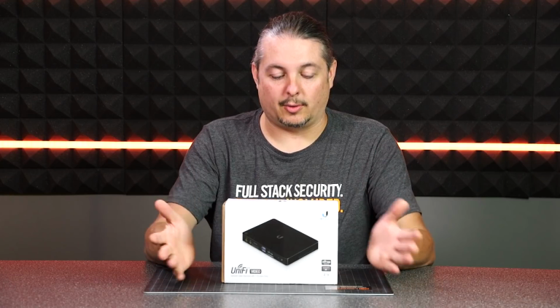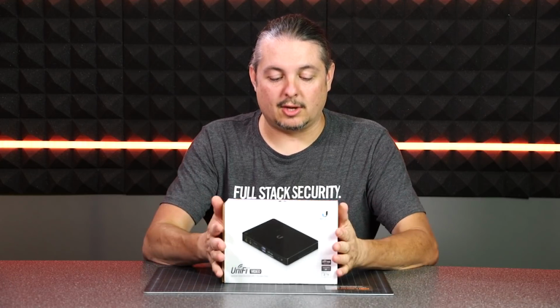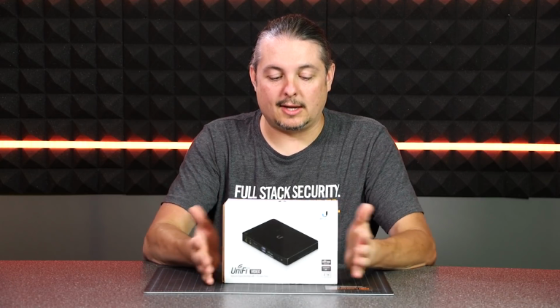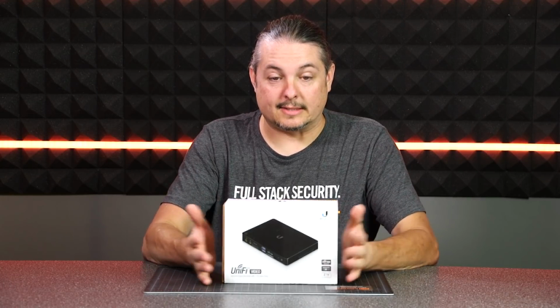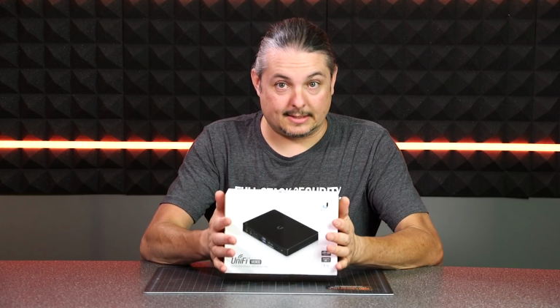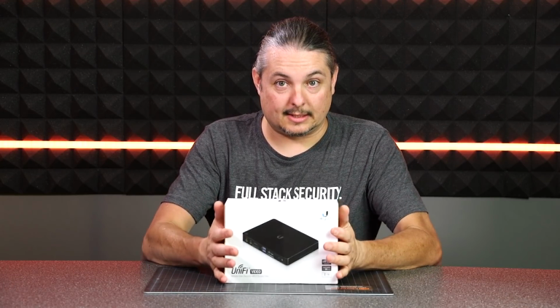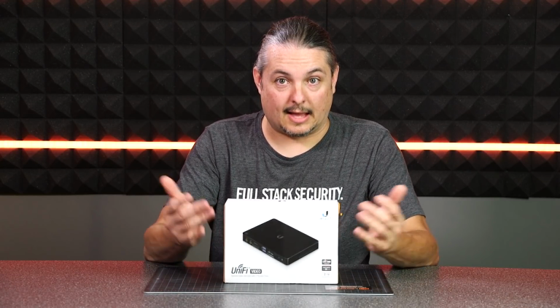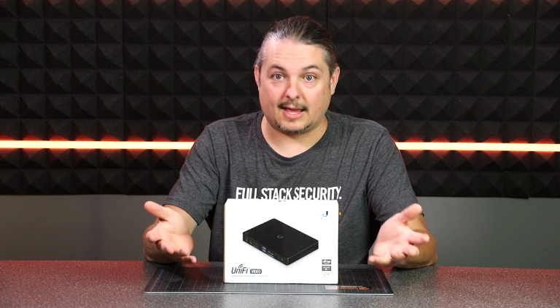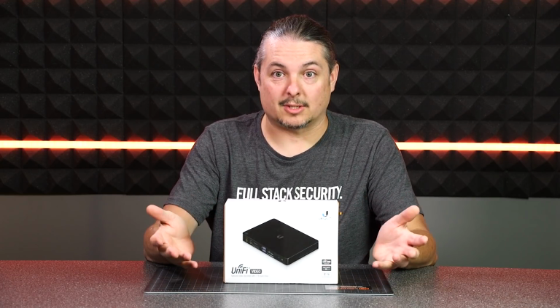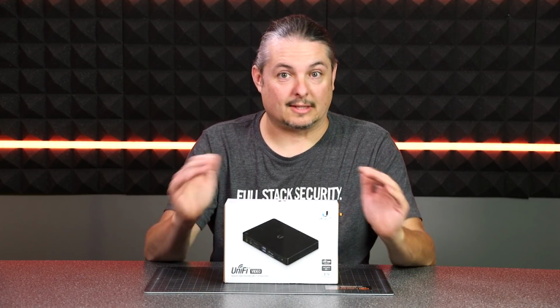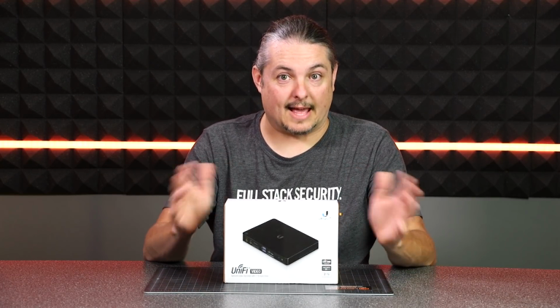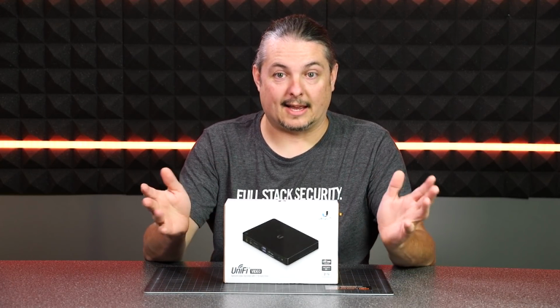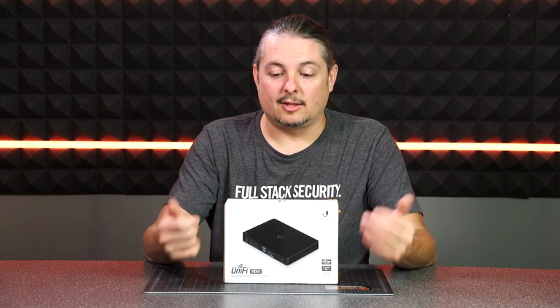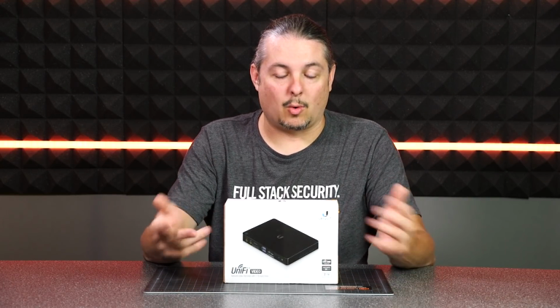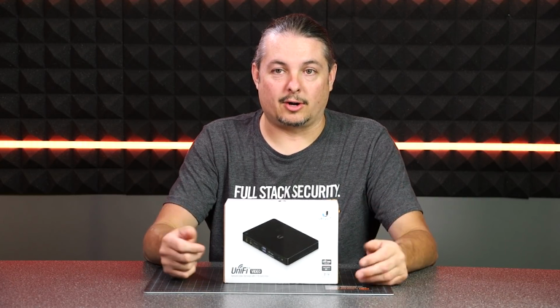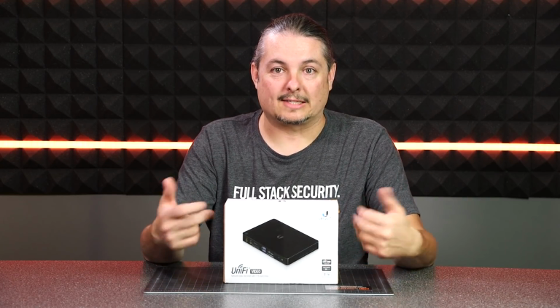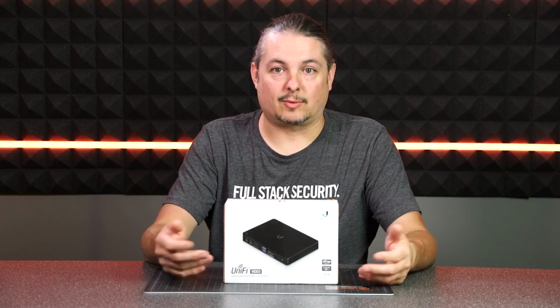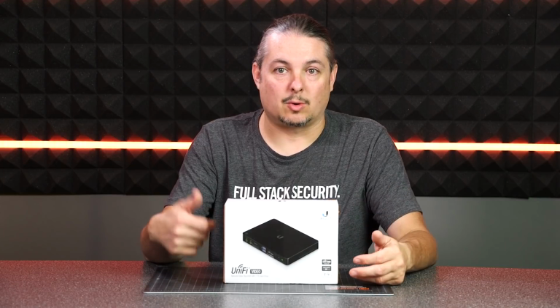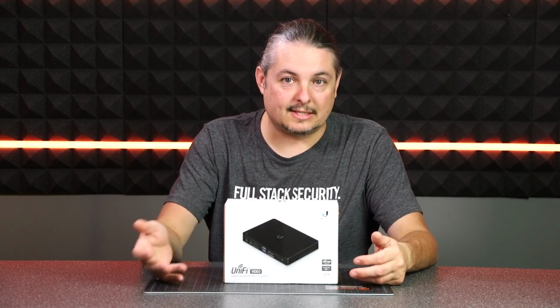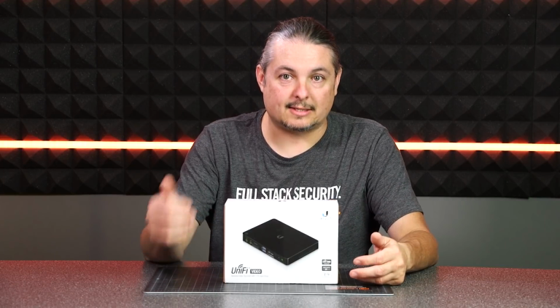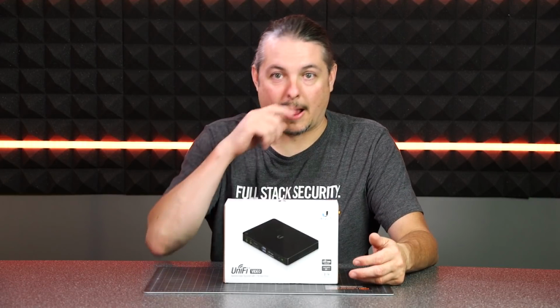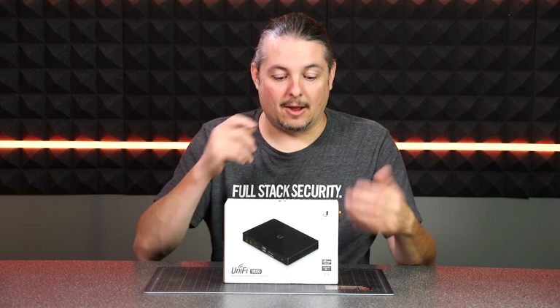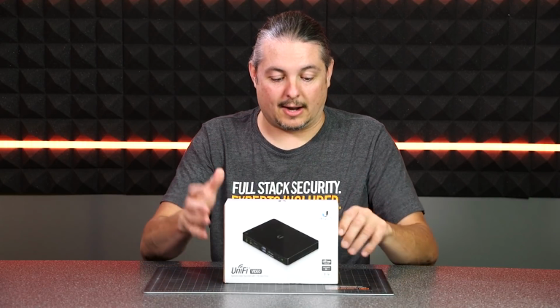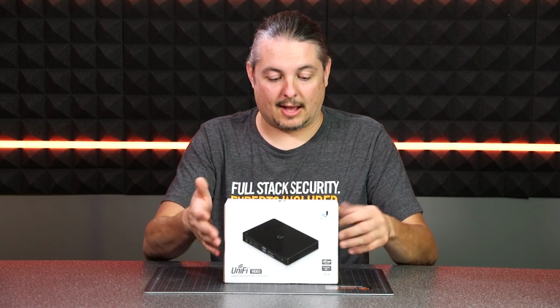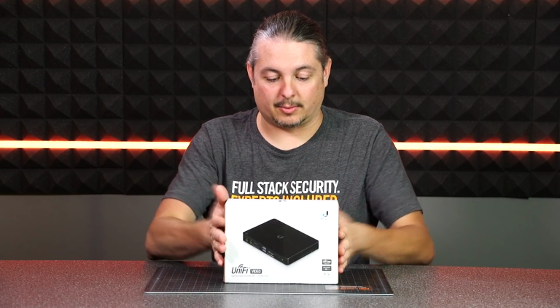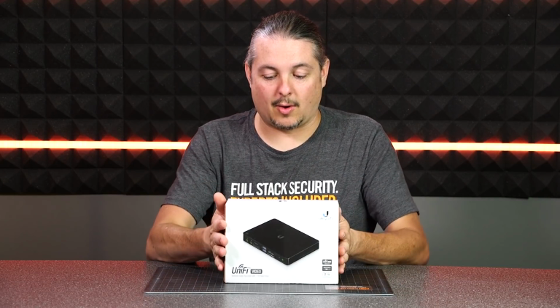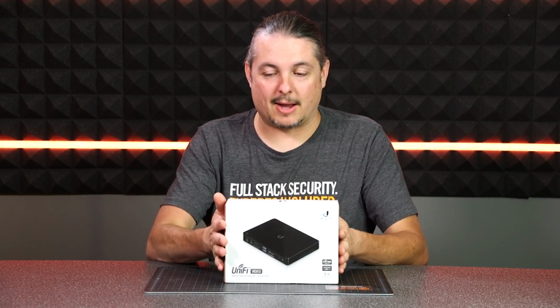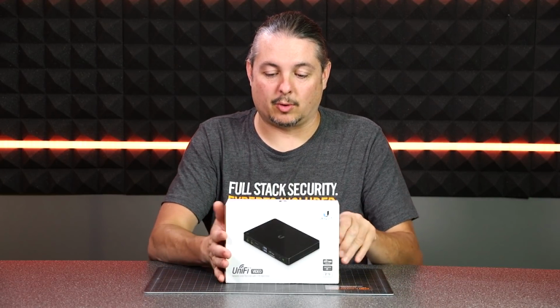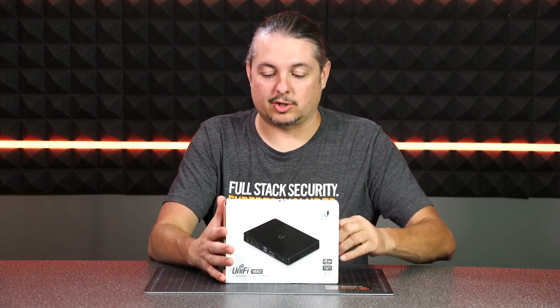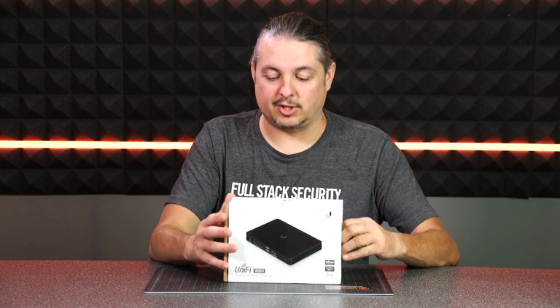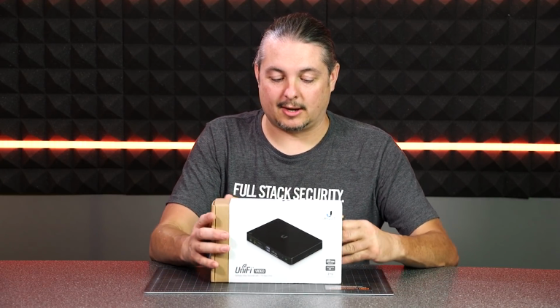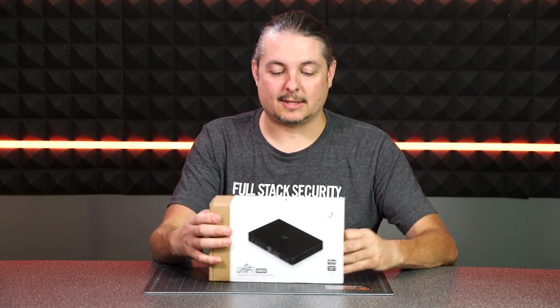The only thing you need is this and the cameras. That's it. There's no other accessories, no licenses to buy, or anything else. So we're going to go ahead and unbox it real quick and show you what you get in the box.